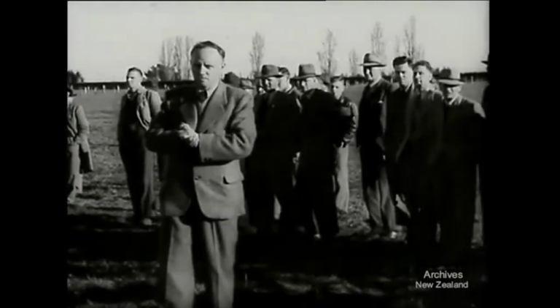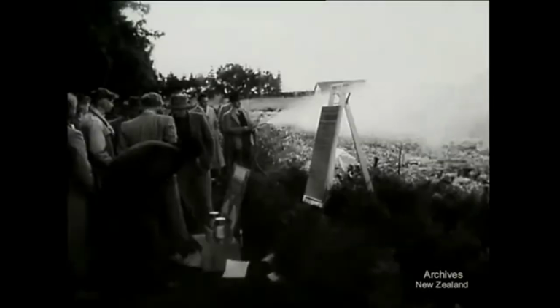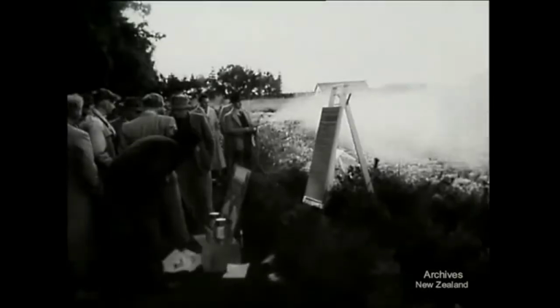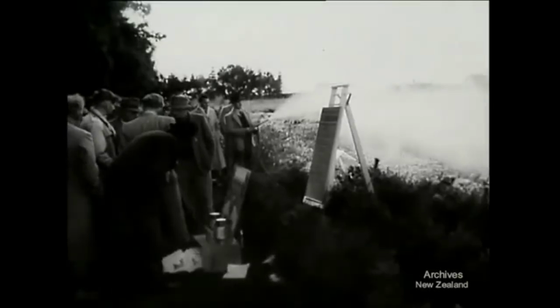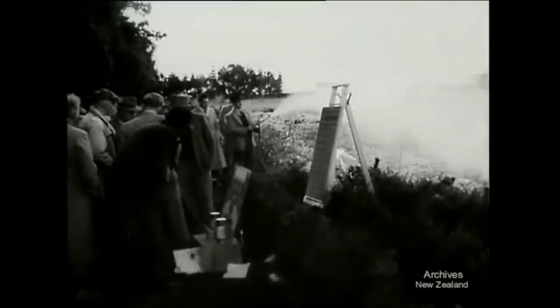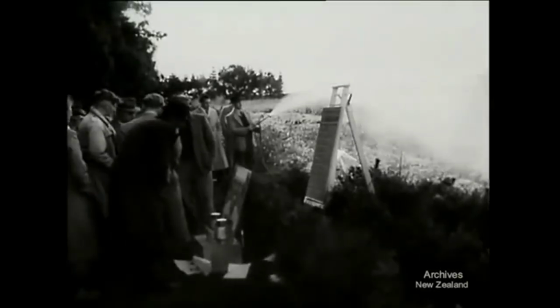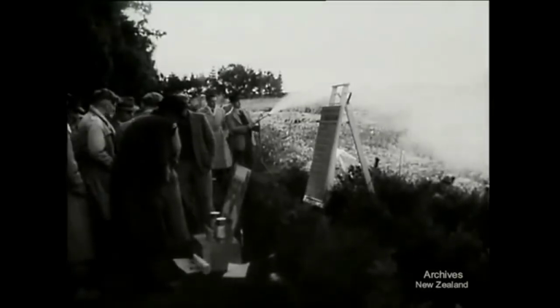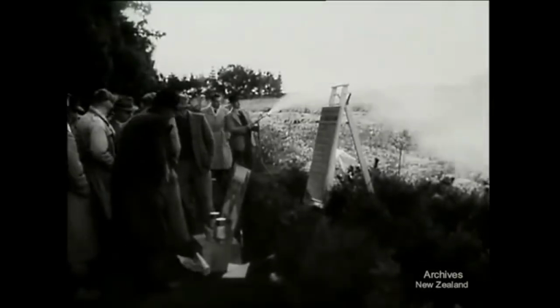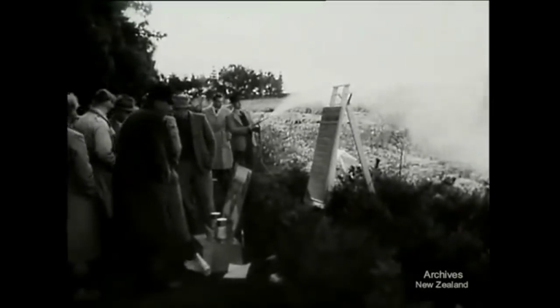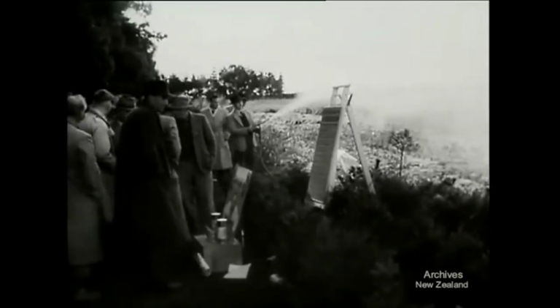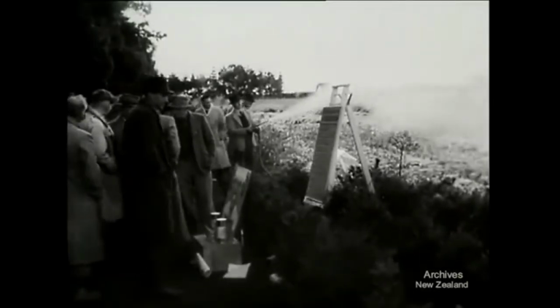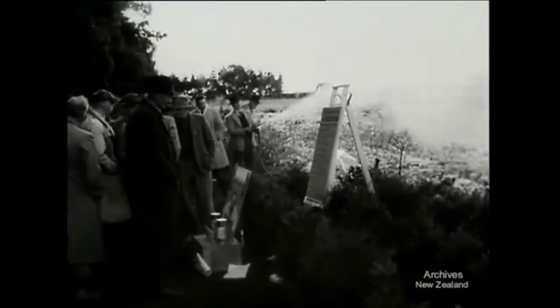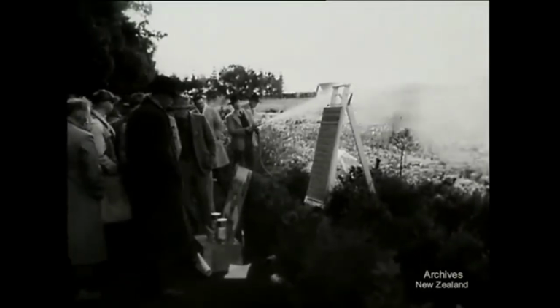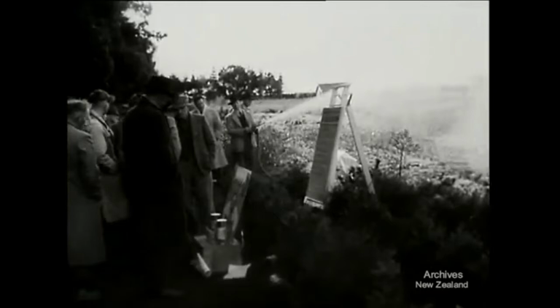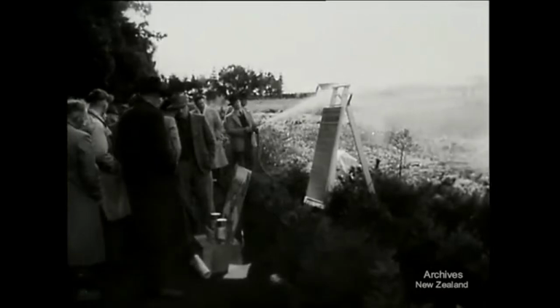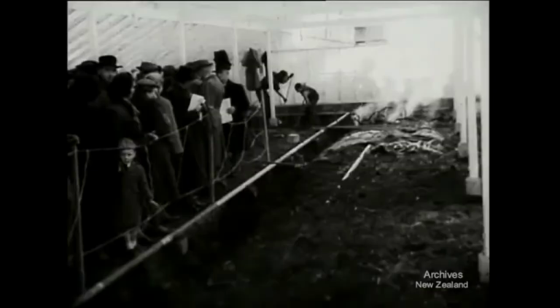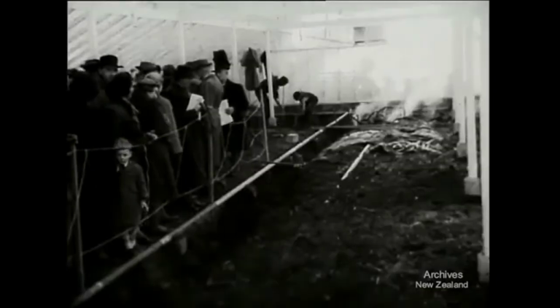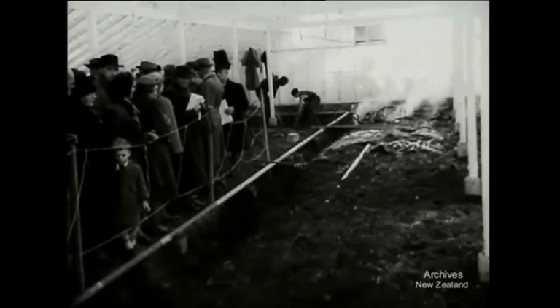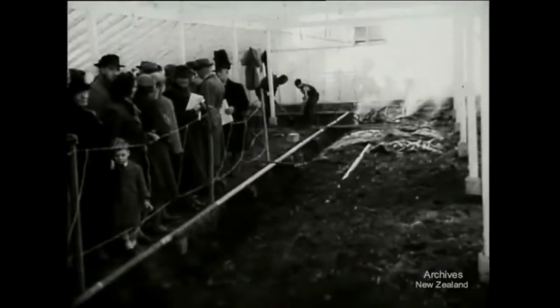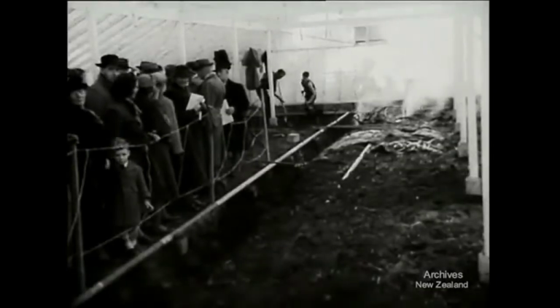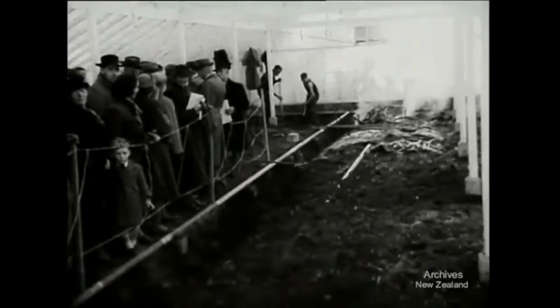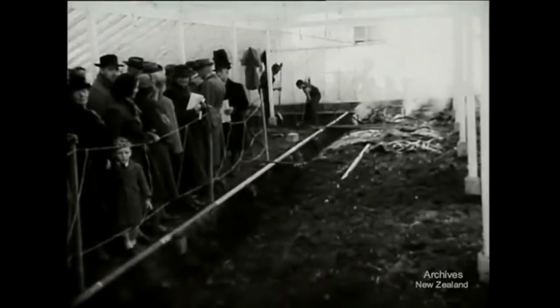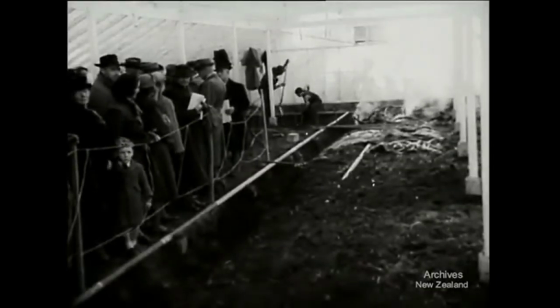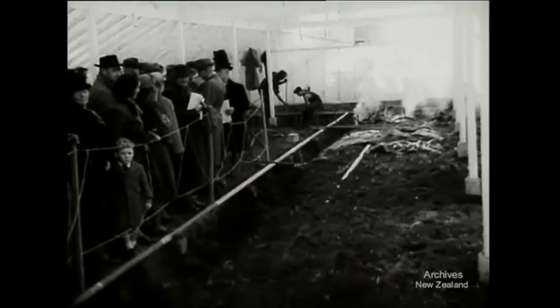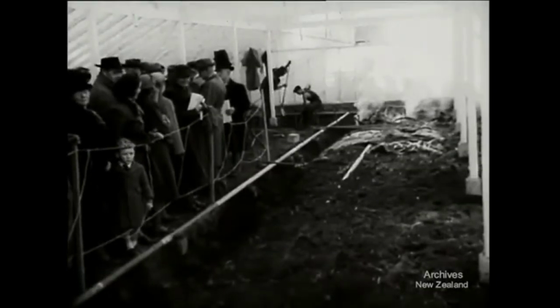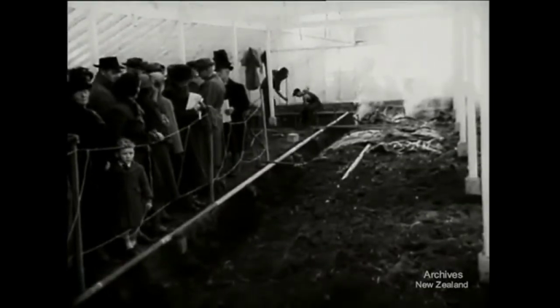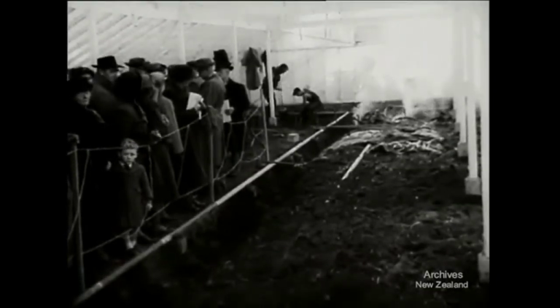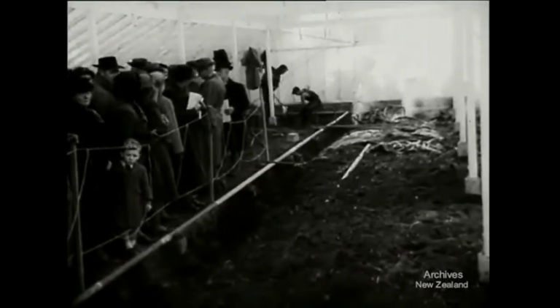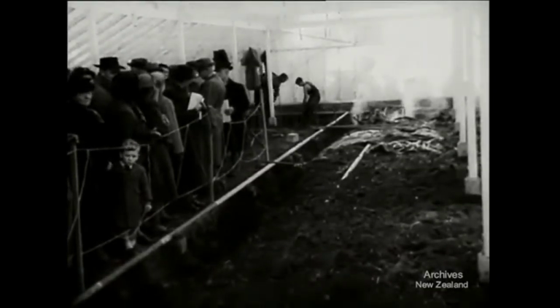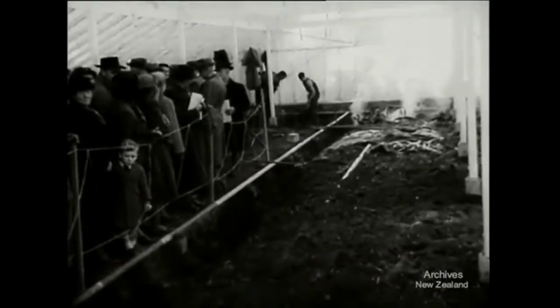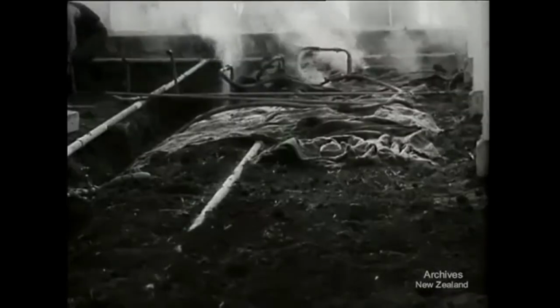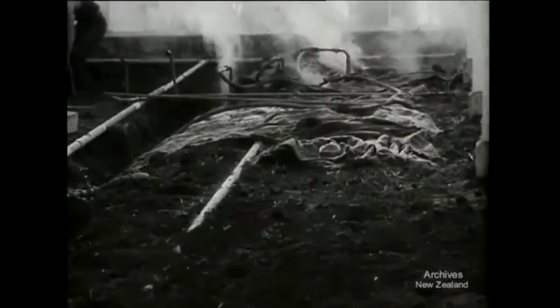While one section of the crowd visits the horticultural nursery, another party sees the latest method of soil sterilization in glass houses, where steam is forced through the earth to kill harmful bacteria.